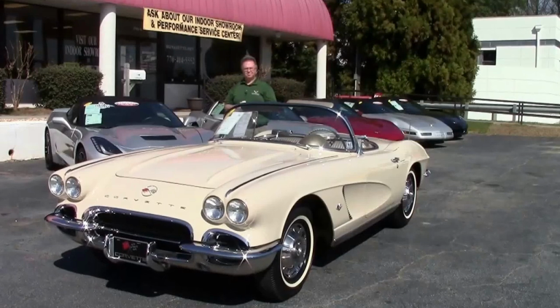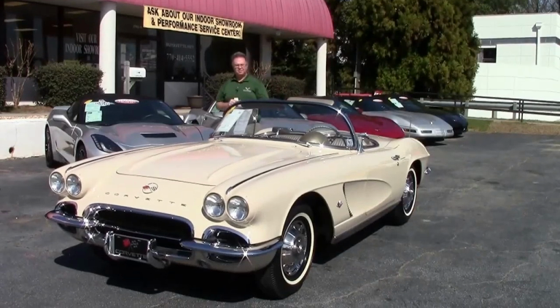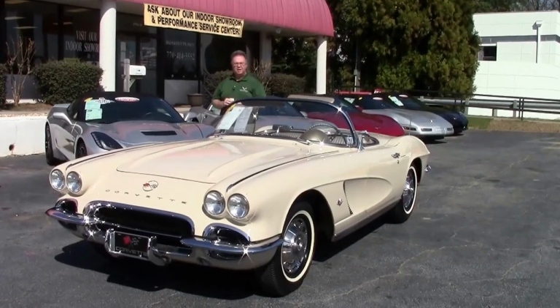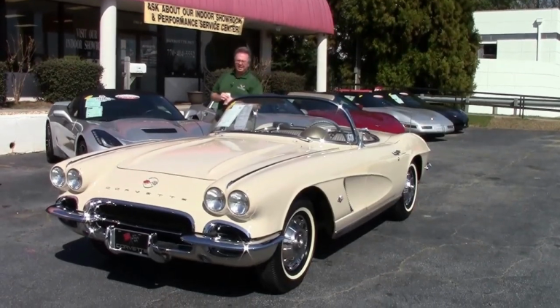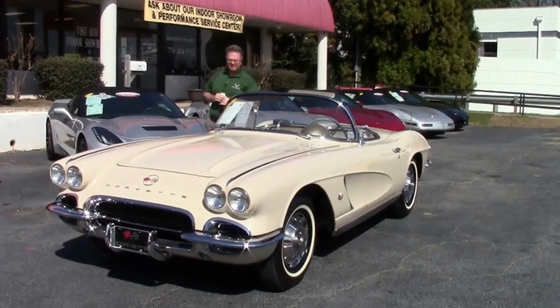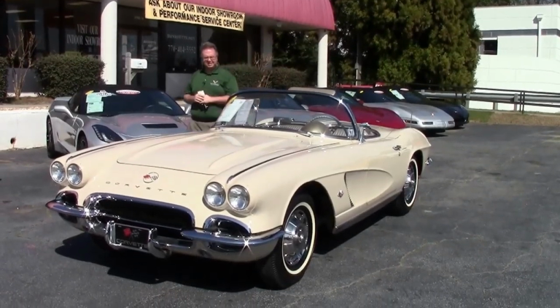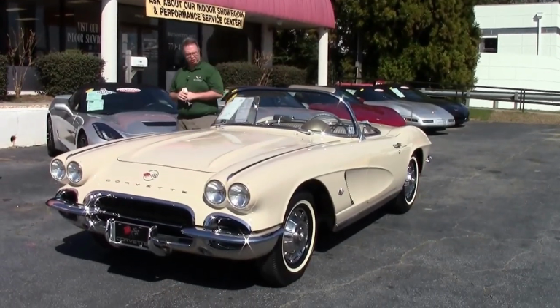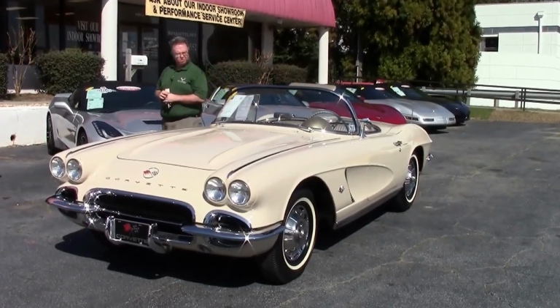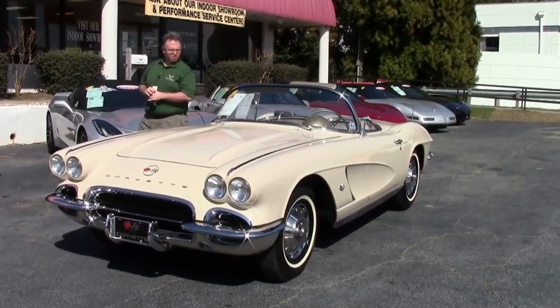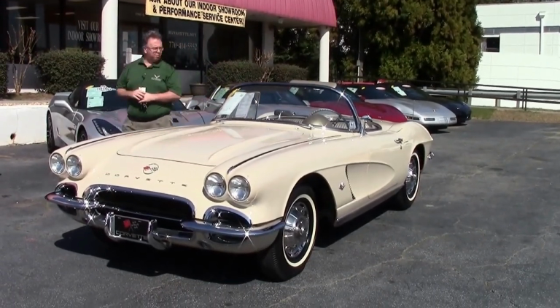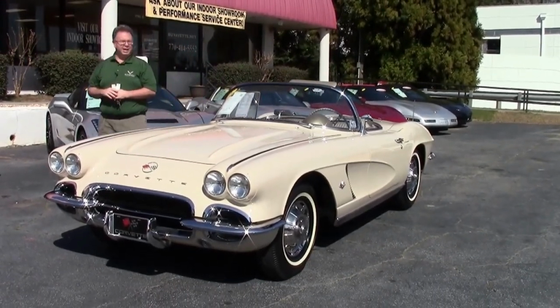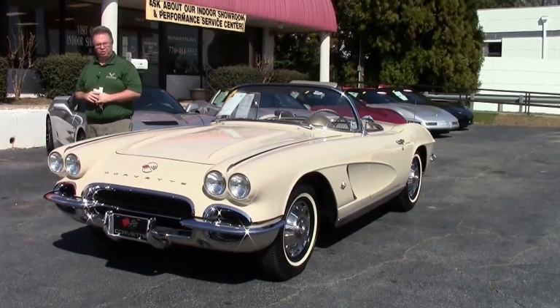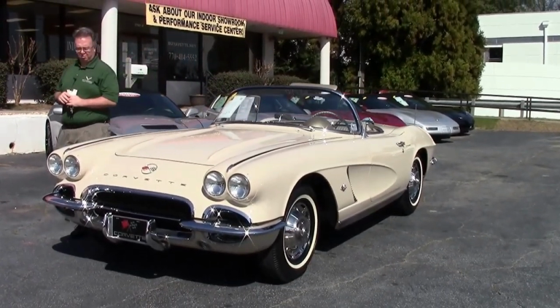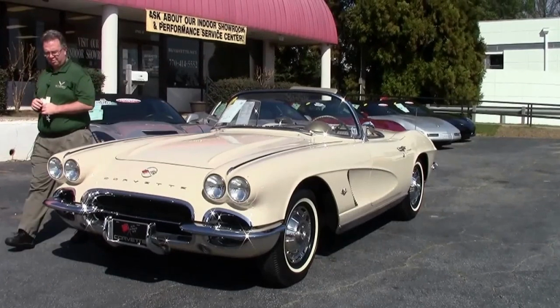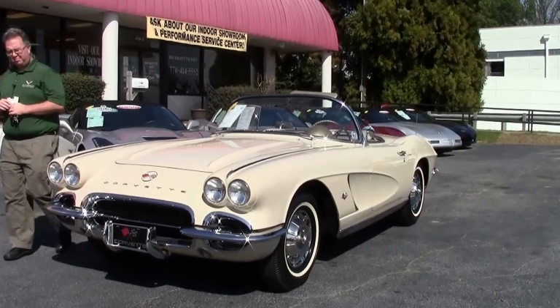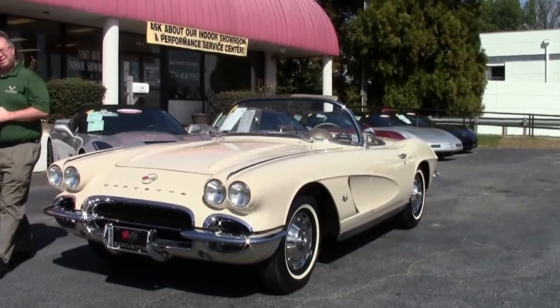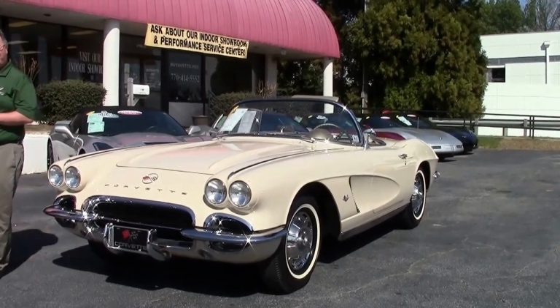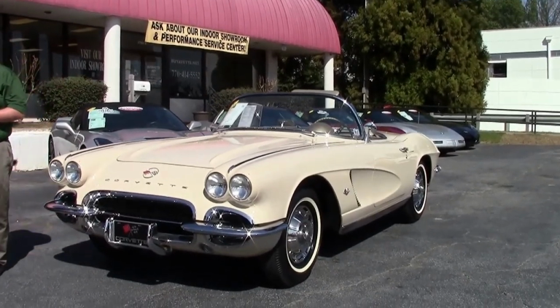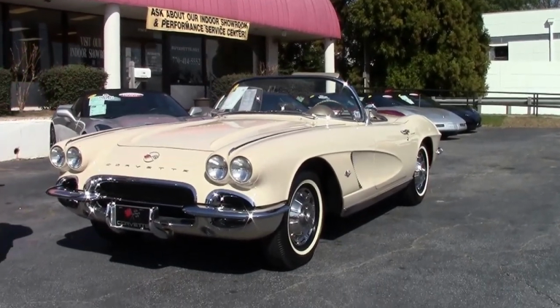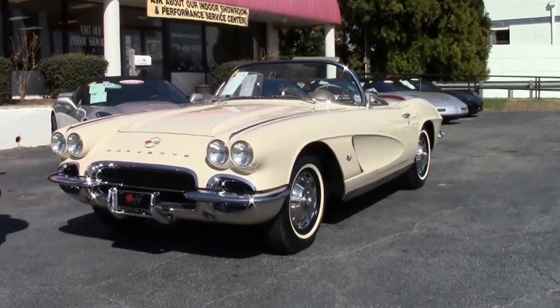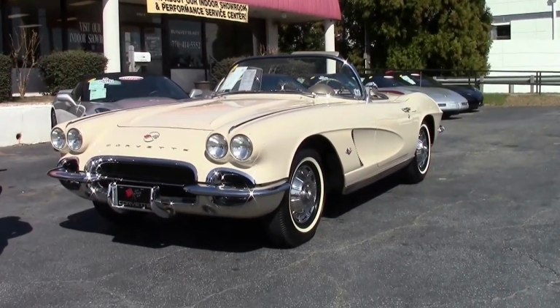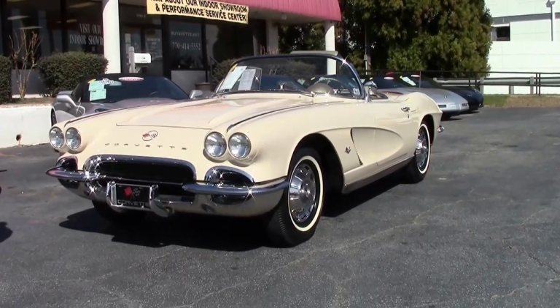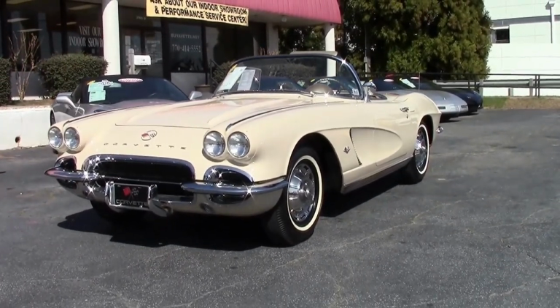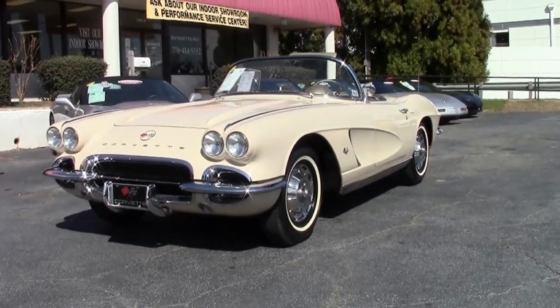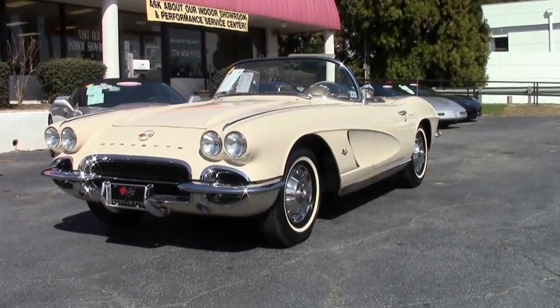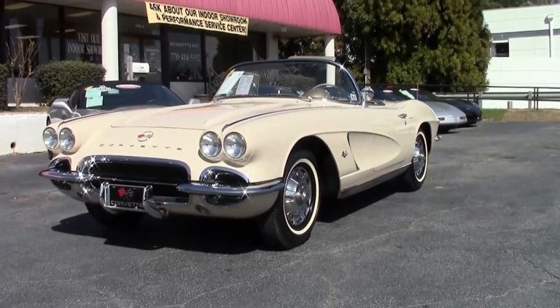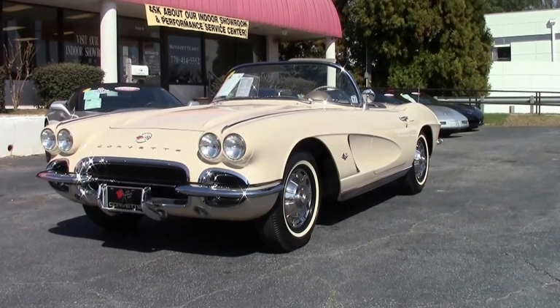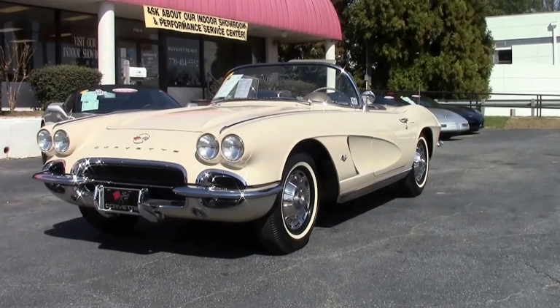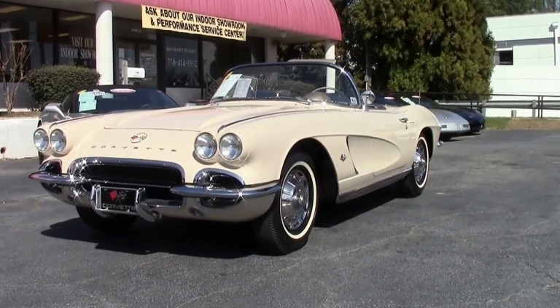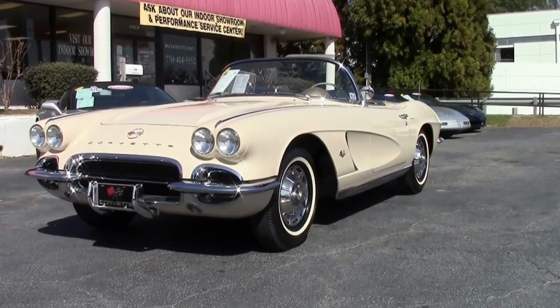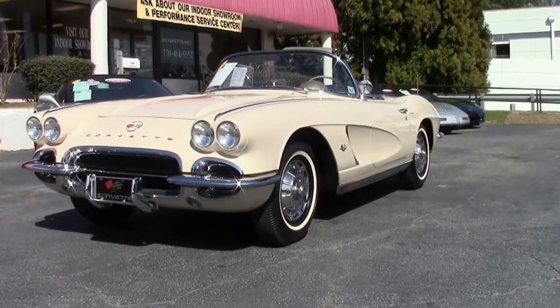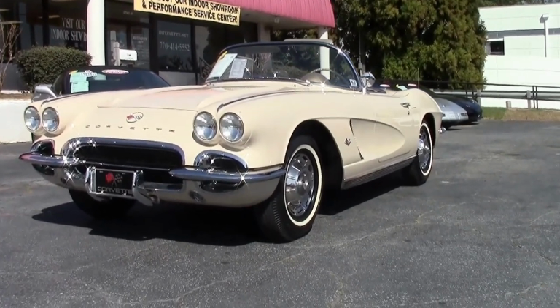A 1962 Almond Beige. I've been selling Corvettes for 13 years and I think this is the first Almond Beige I've ever seen. An absolutely stunning color.